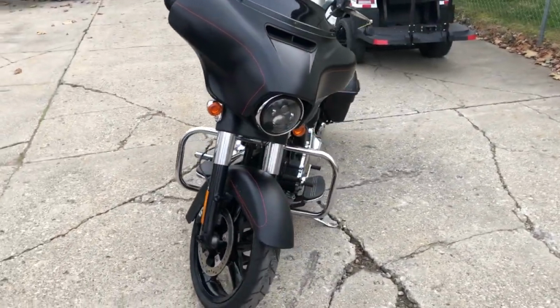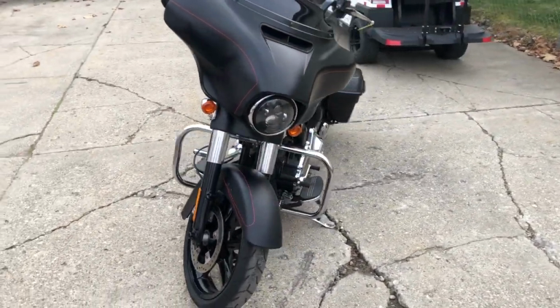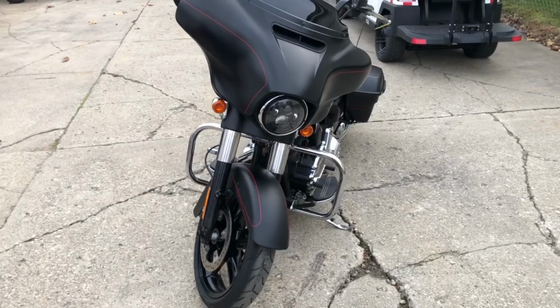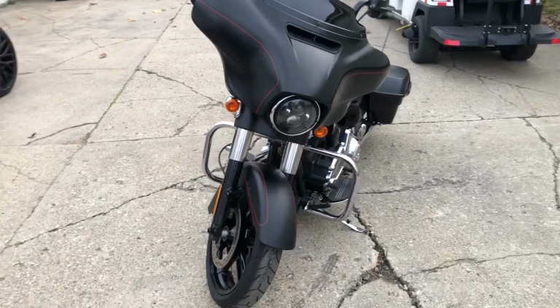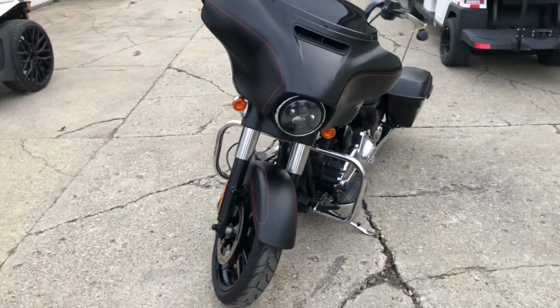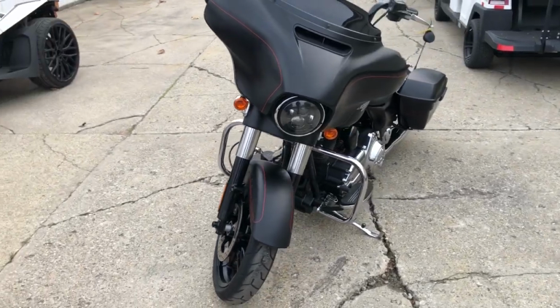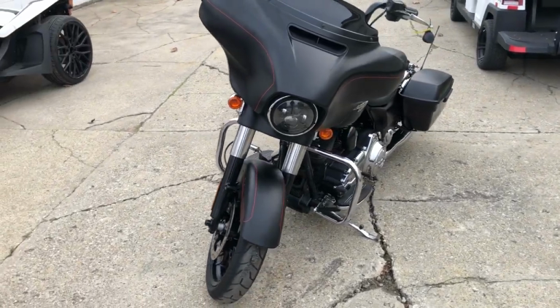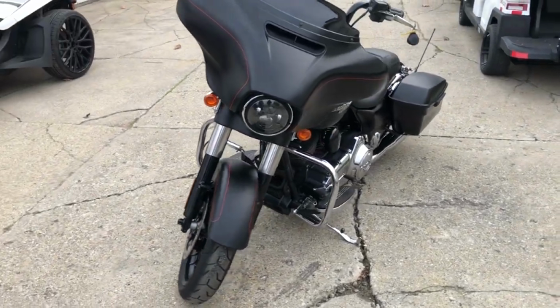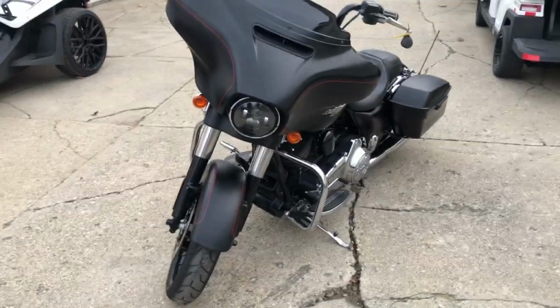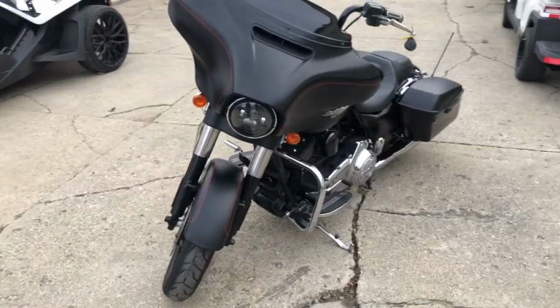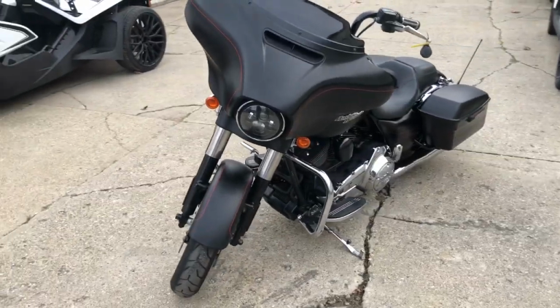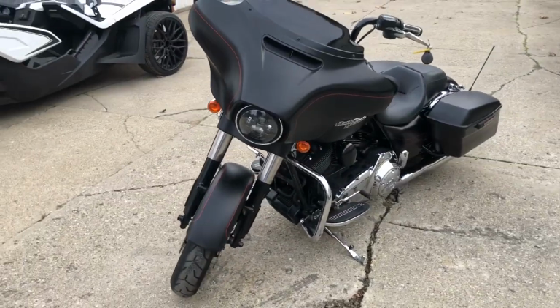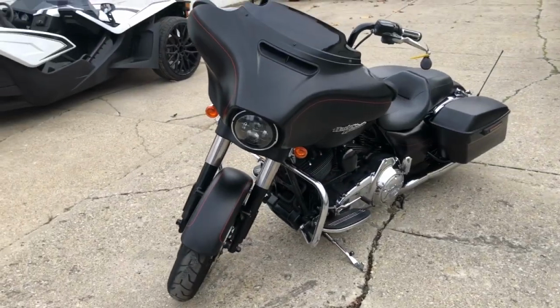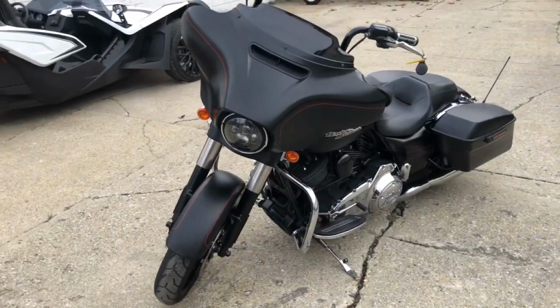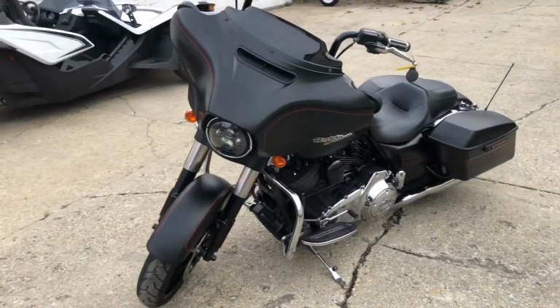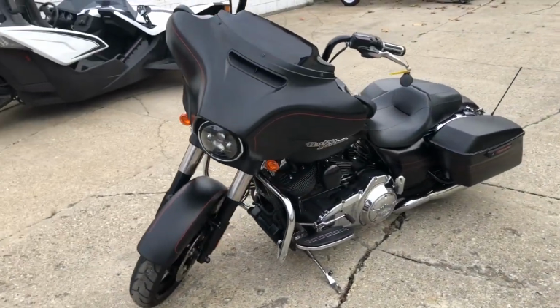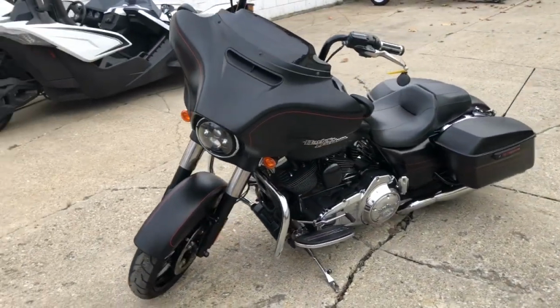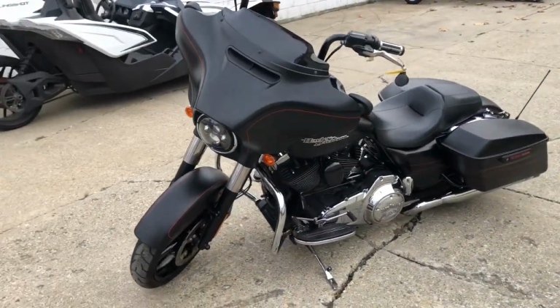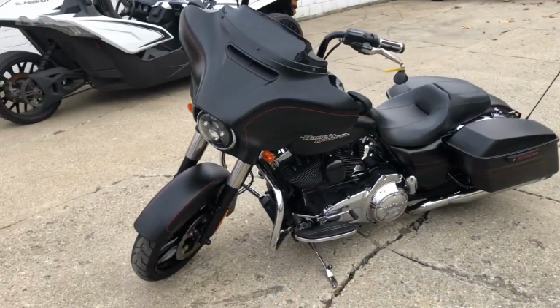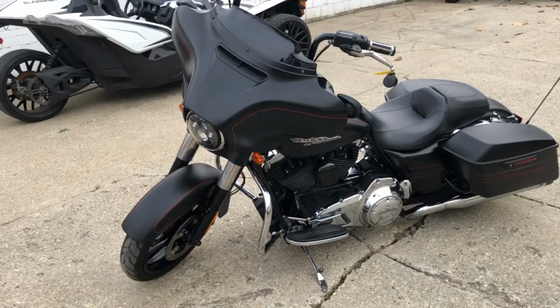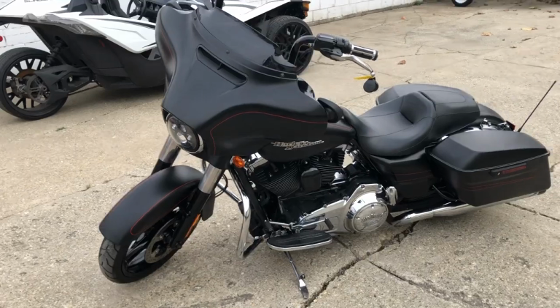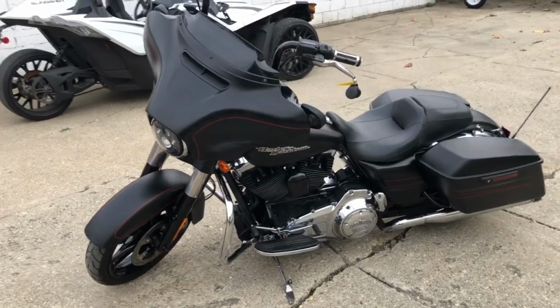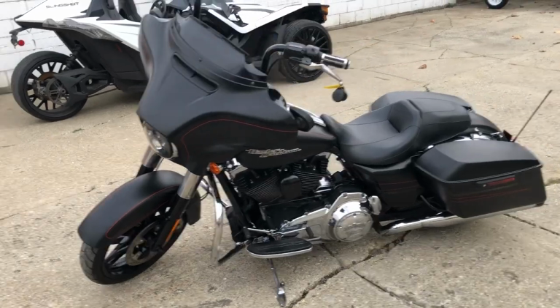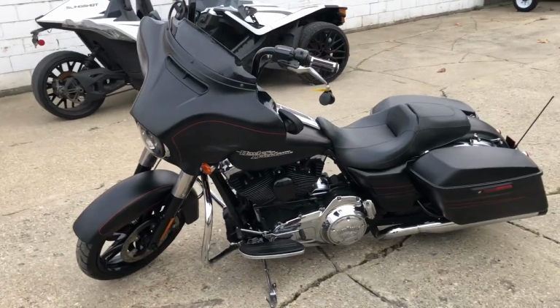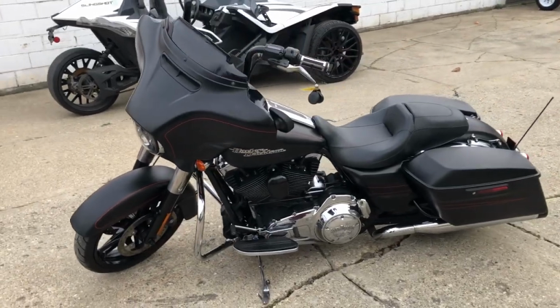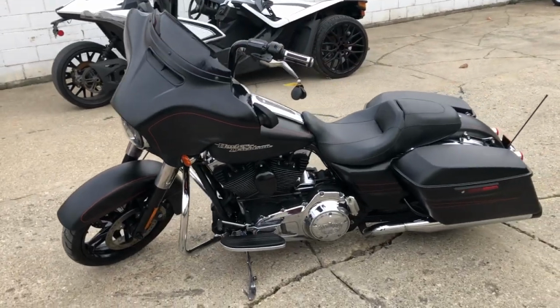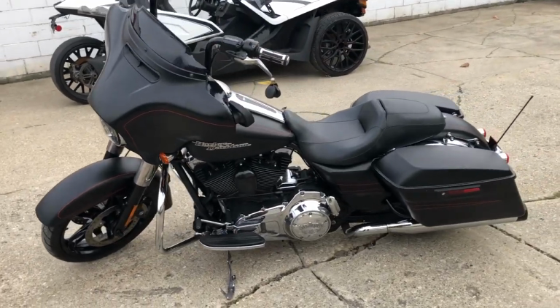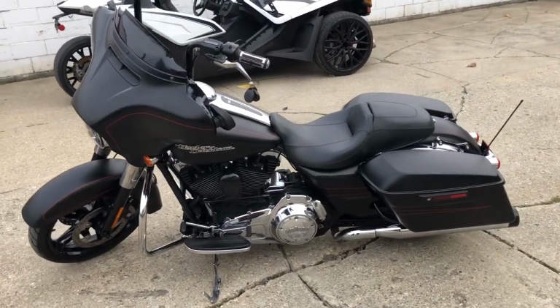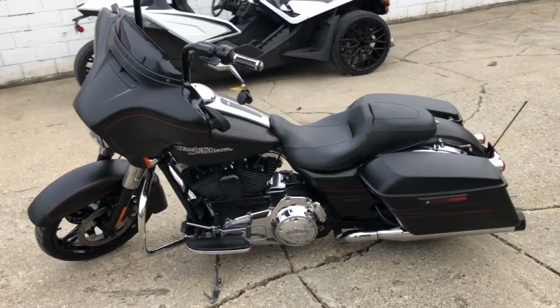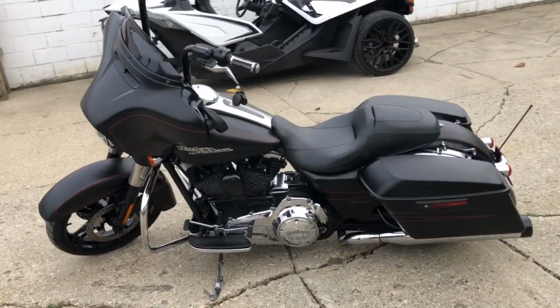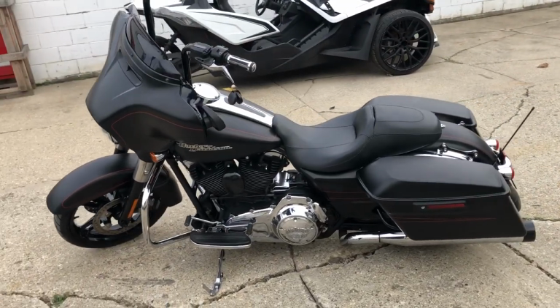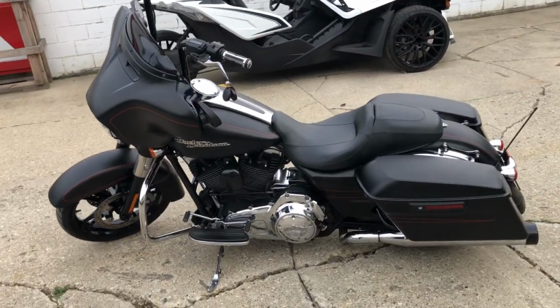It's got the Stage 1 Screaming Eagle intake and a dual Reinhardt exhaust. This bike runs strong, sharp bike, black denim paint, oversized LED screen with navigation.